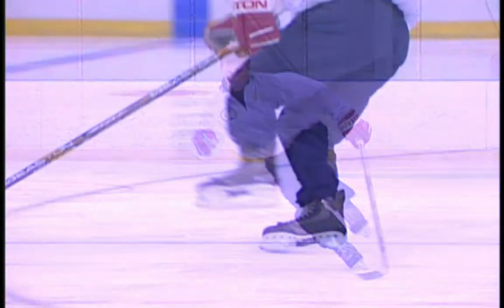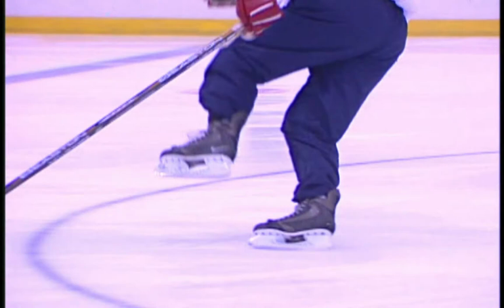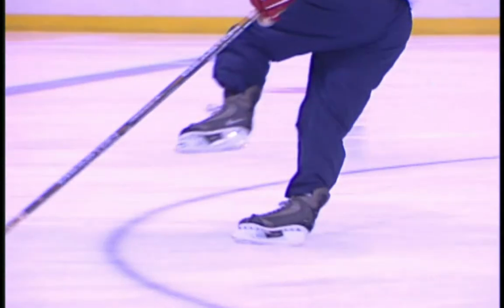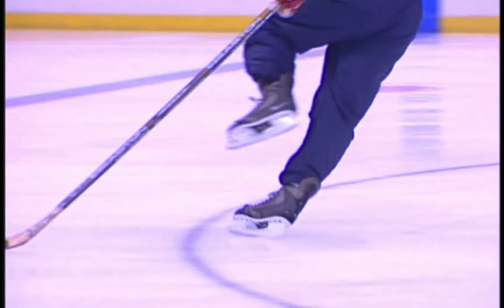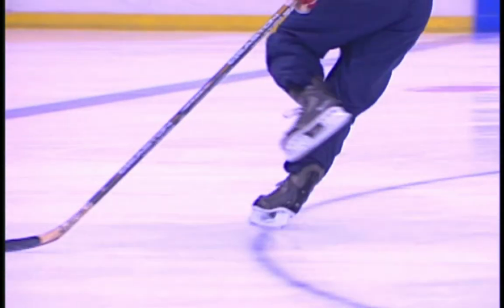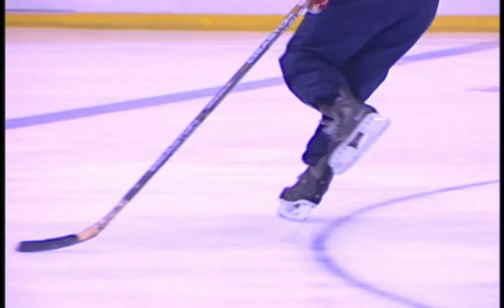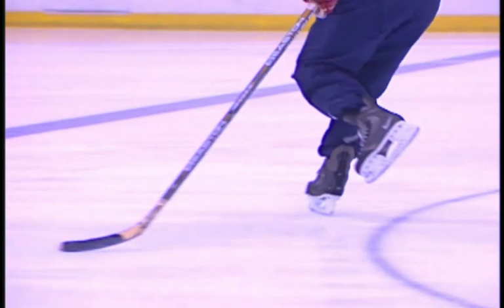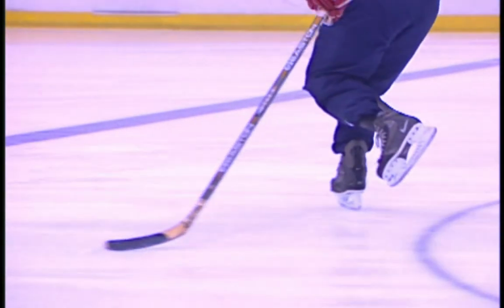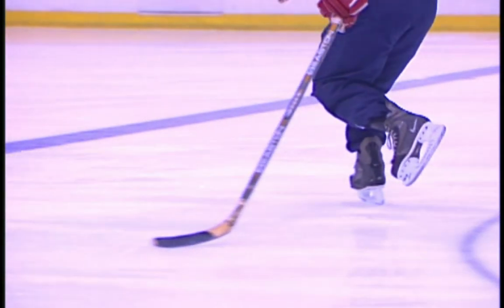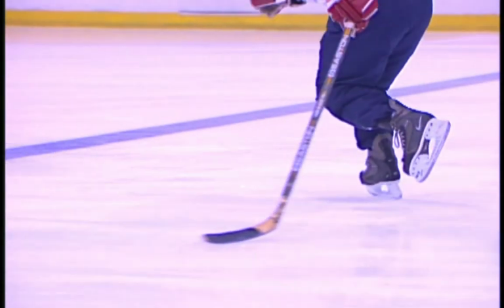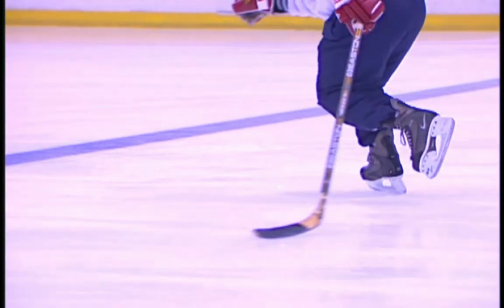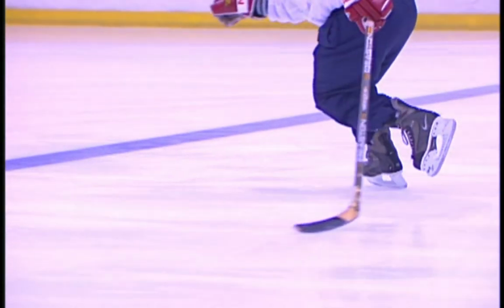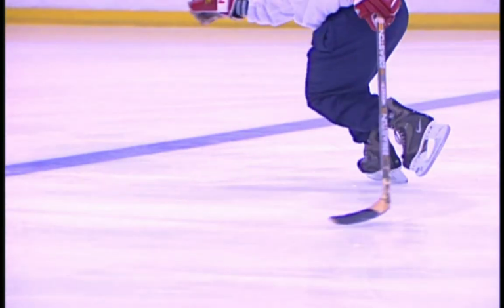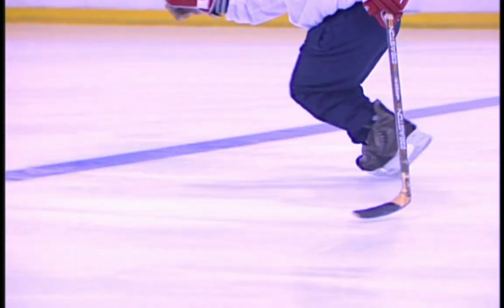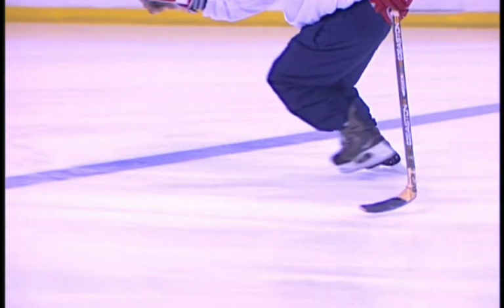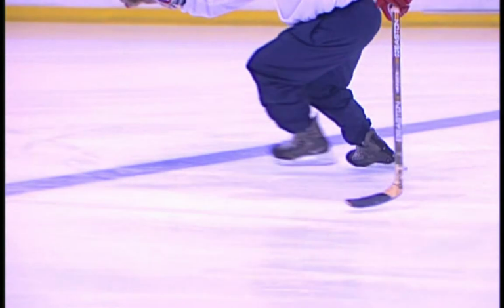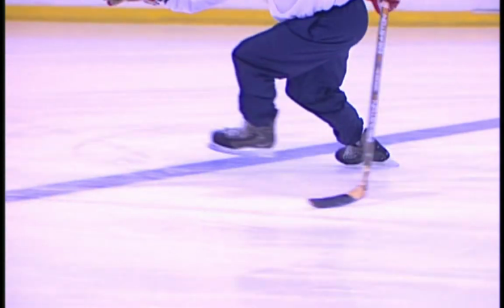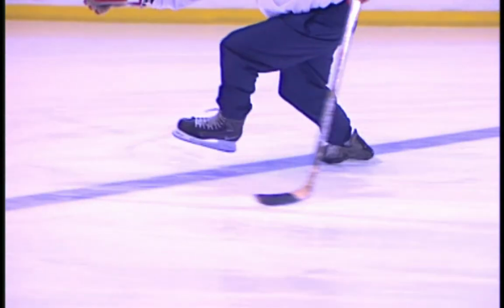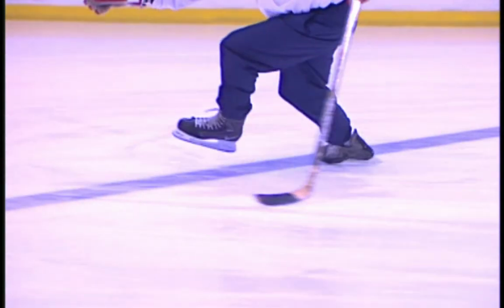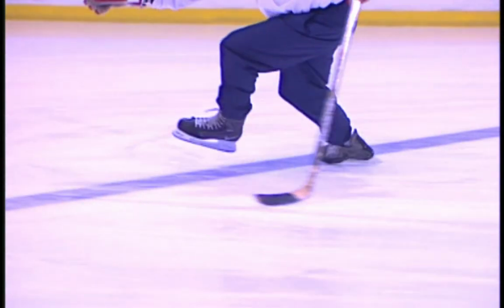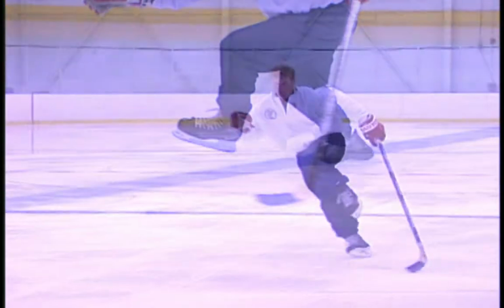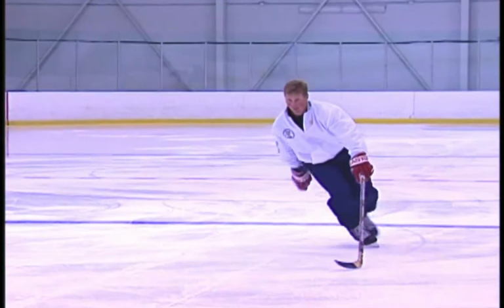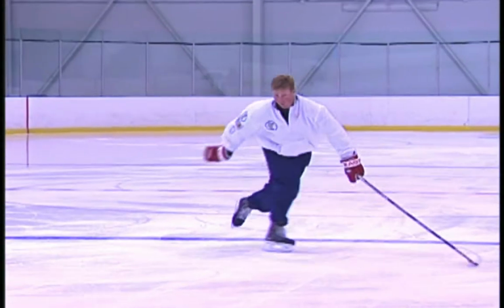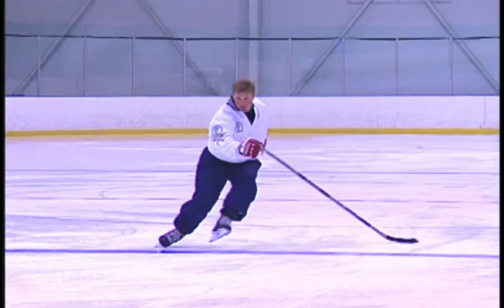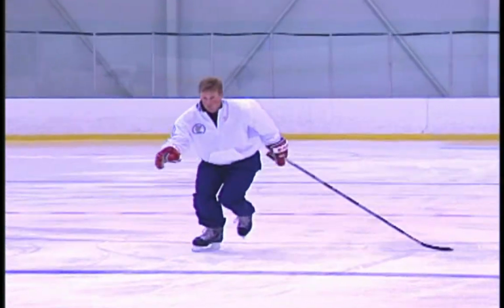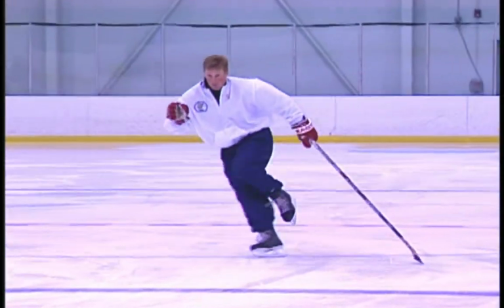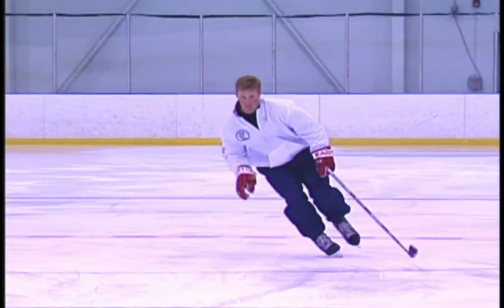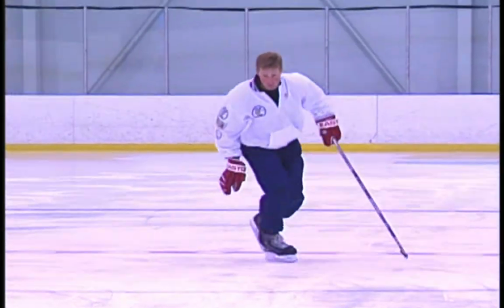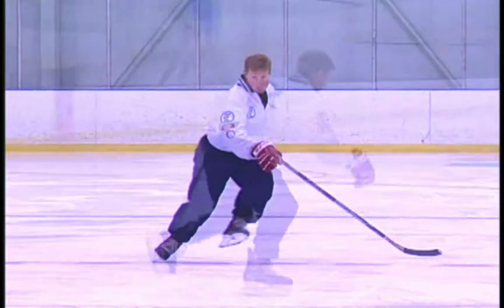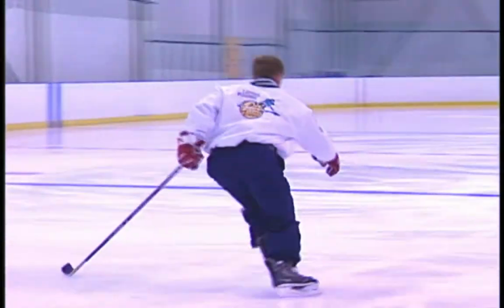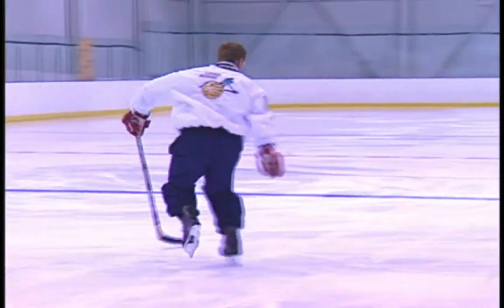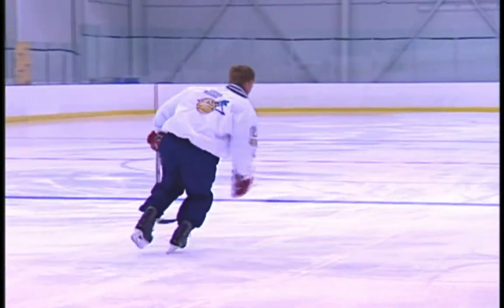To change back to the inside edge, release your weight, flip your ankle to the inside and bend your knee strongly. See how many times you can do this until you have to put the other skate down.